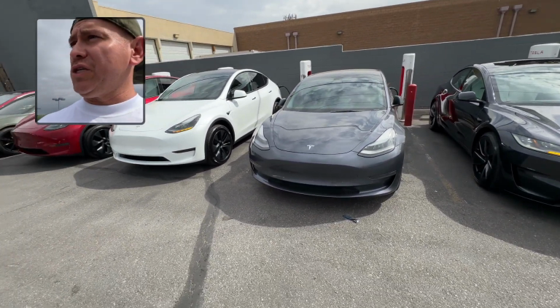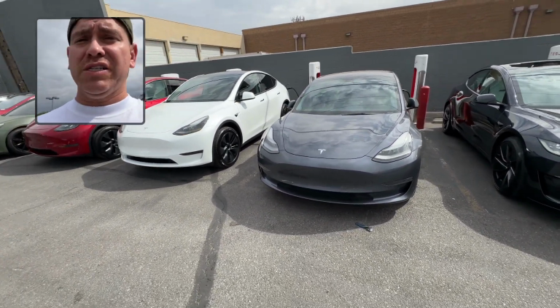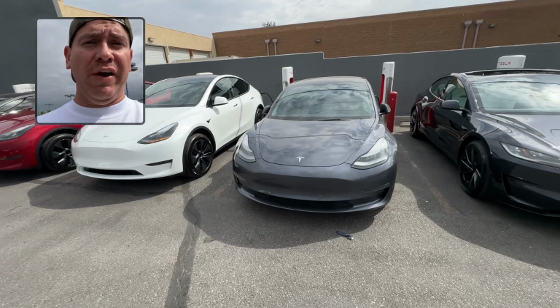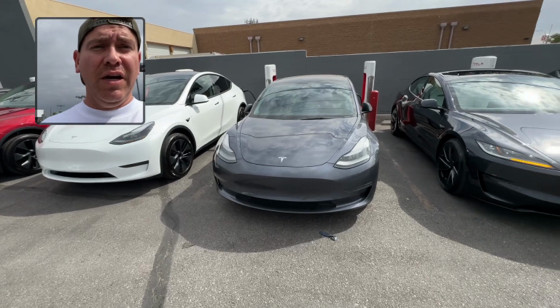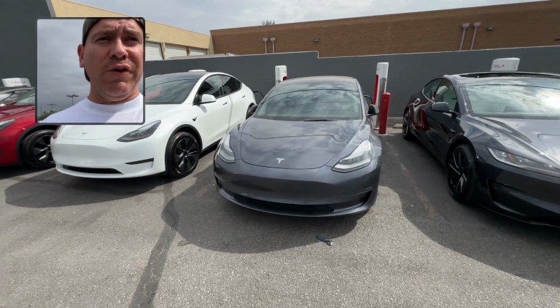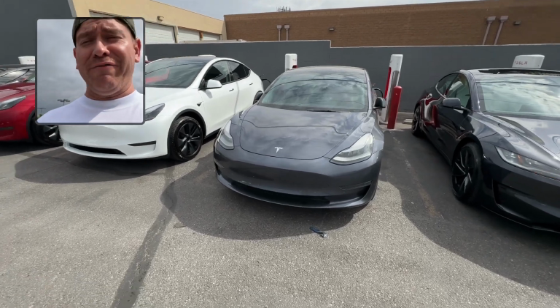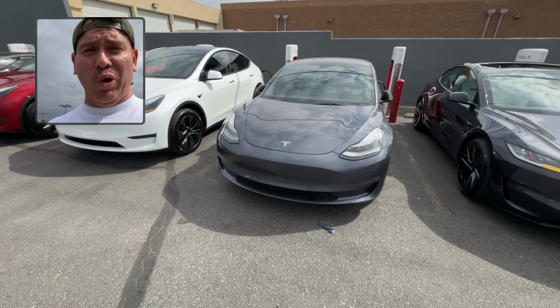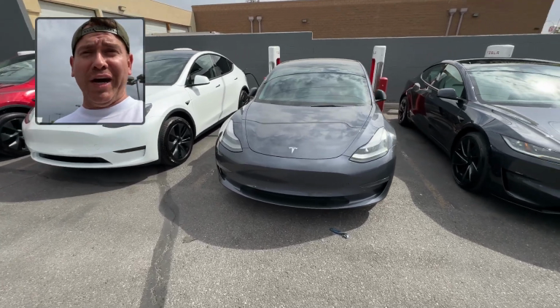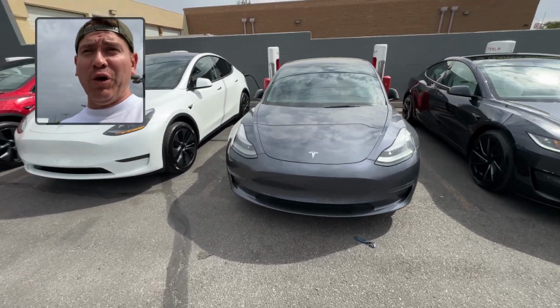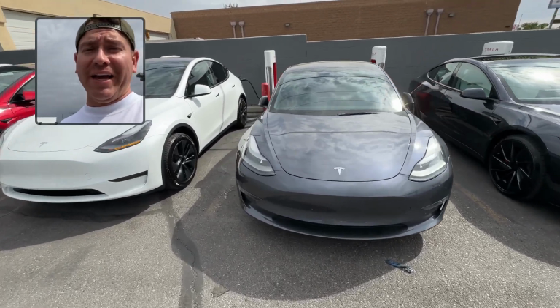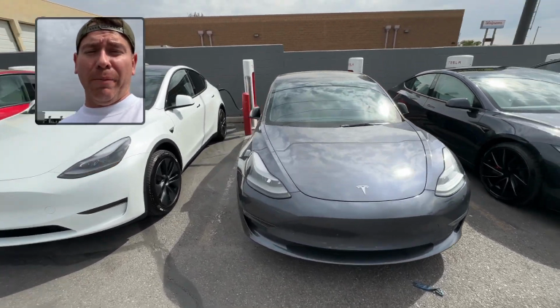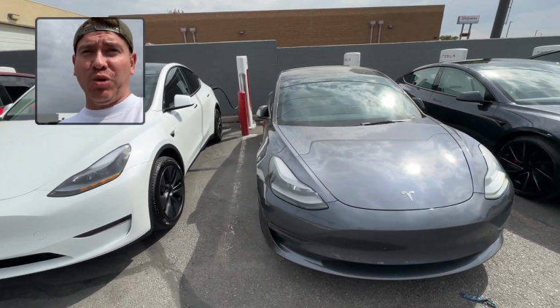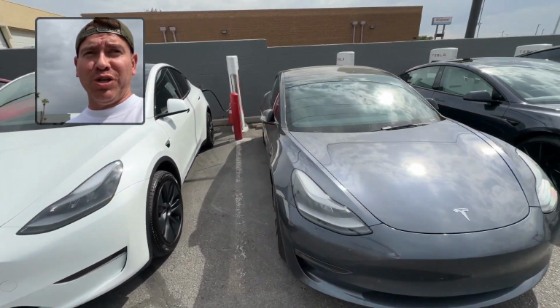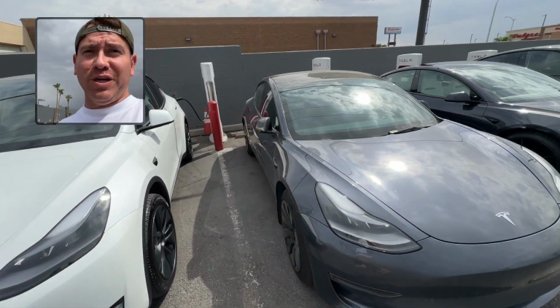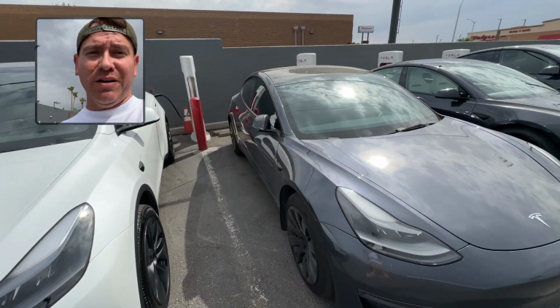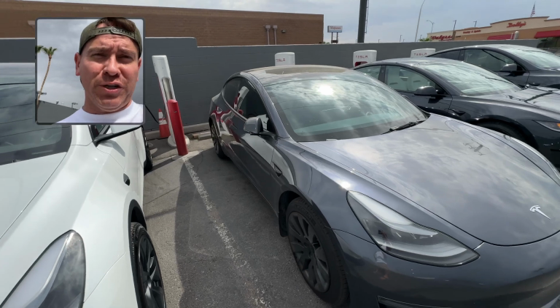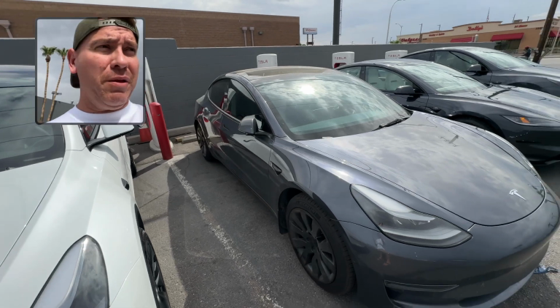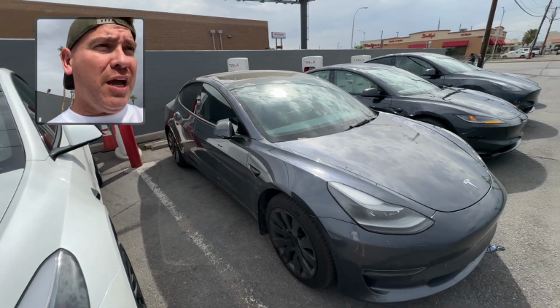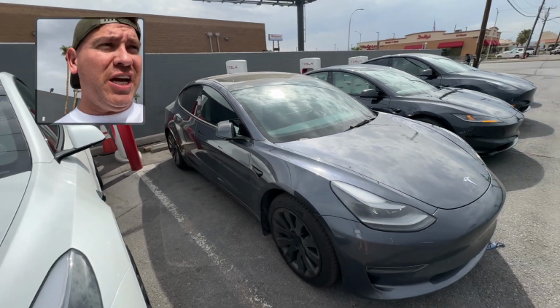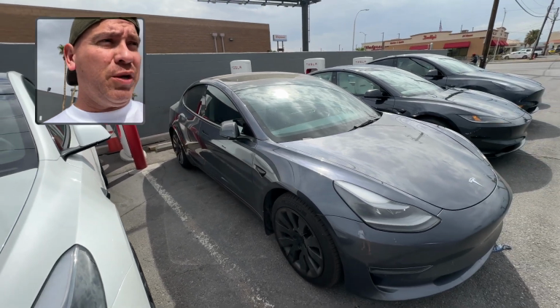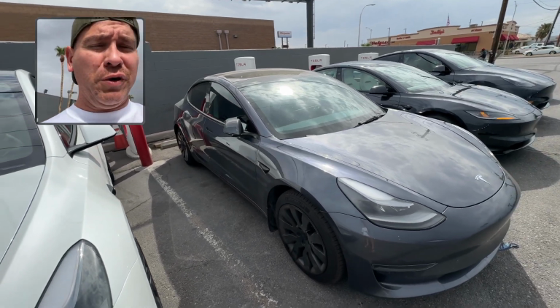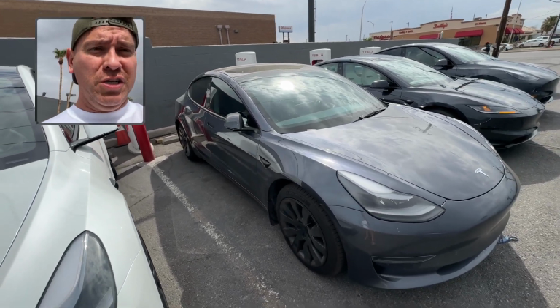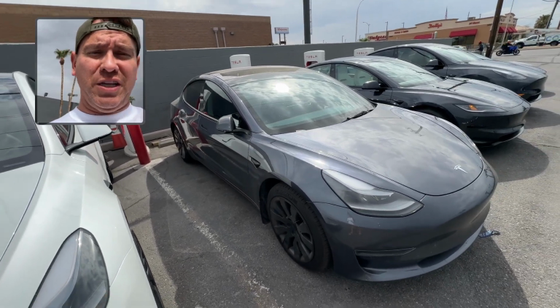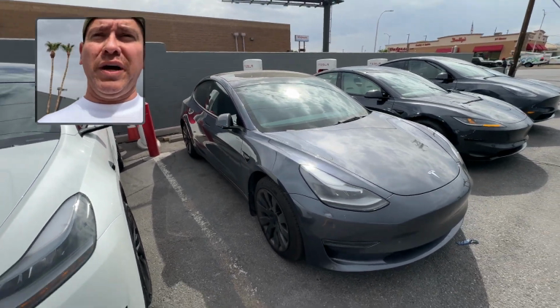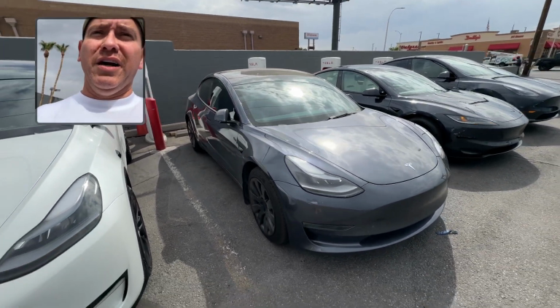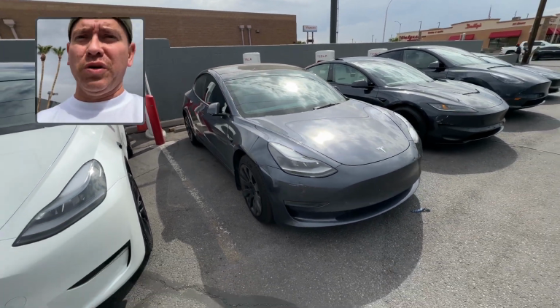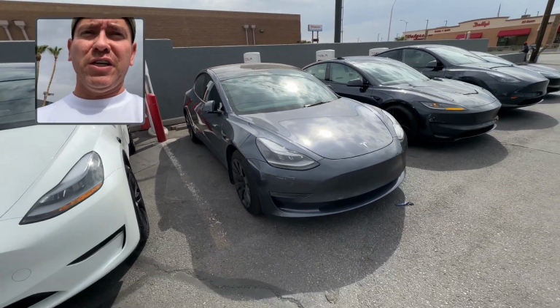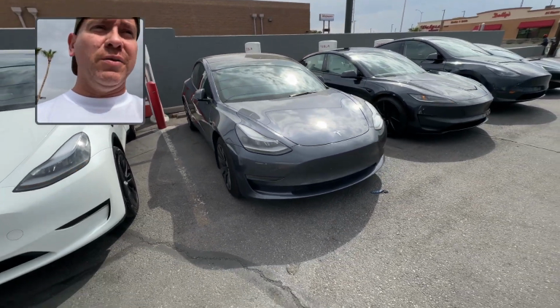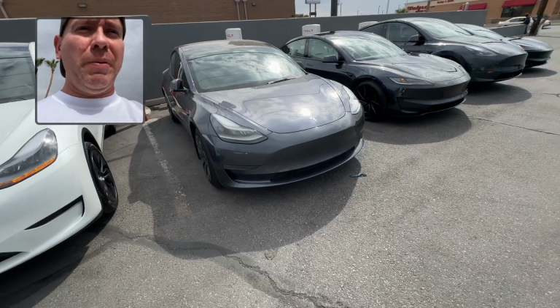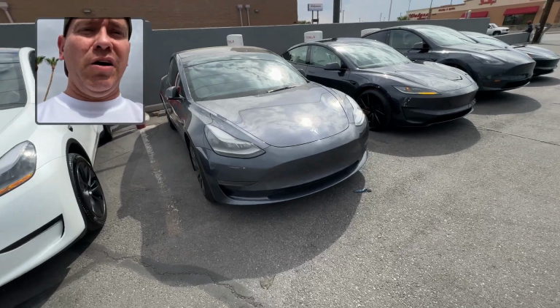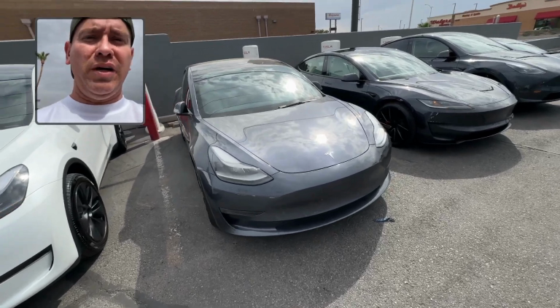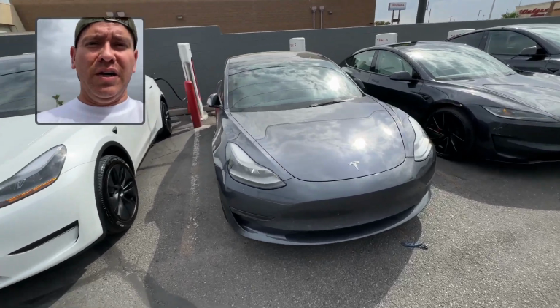So here we are in Las Vegas, Nevada — we got the vehicle back. Funny story: we got the vehicle back and one of the passenger windows wasn't going down. Unfortunately one of the managers came and had to calibrate the window for us, so we got that squared away — super easy fix. We should be back on our way to Los Angeles now and shouldn't have any more problems.